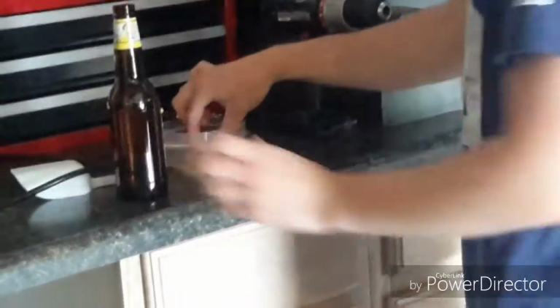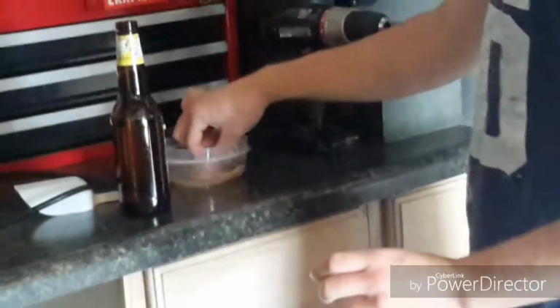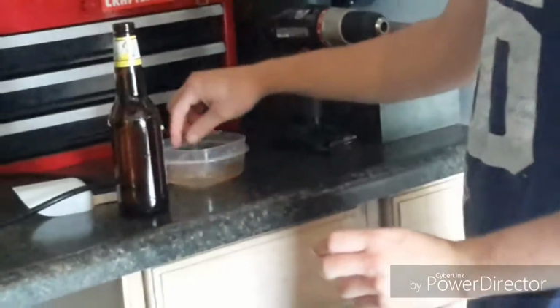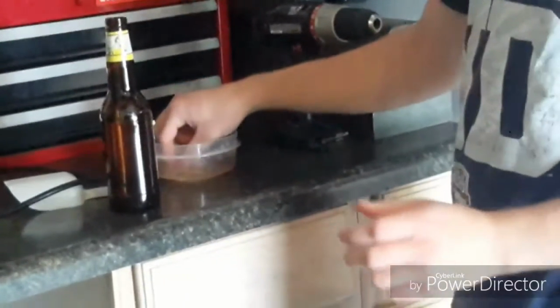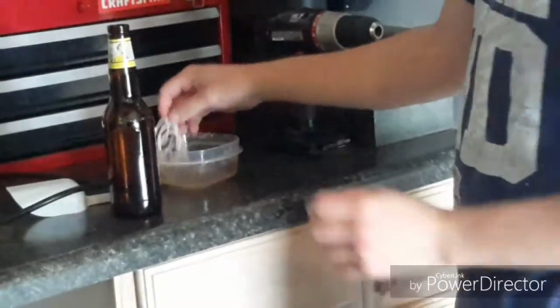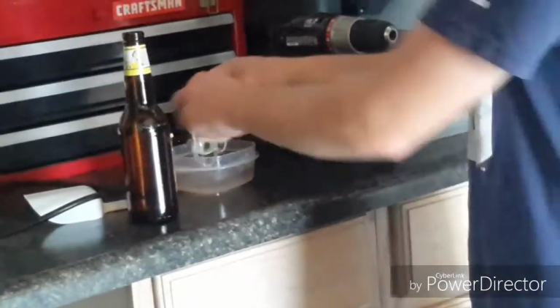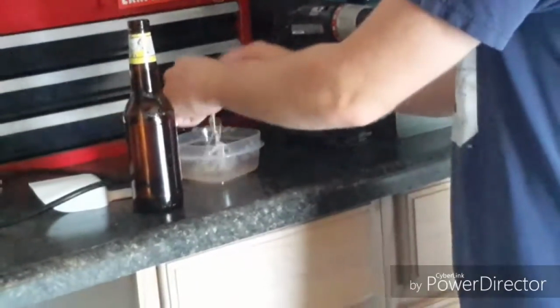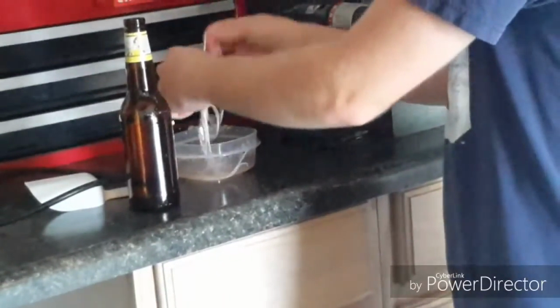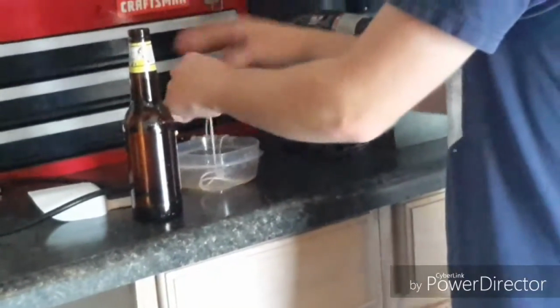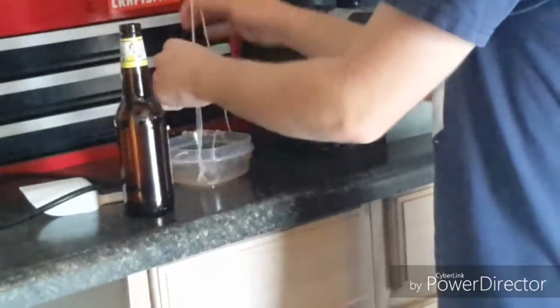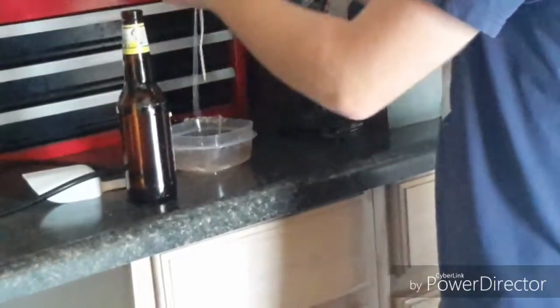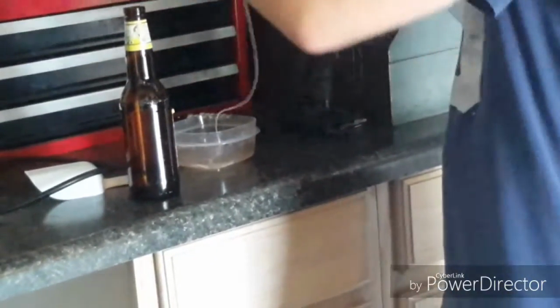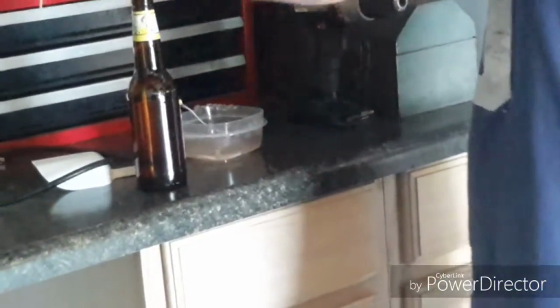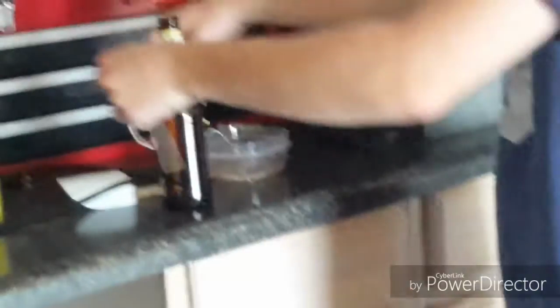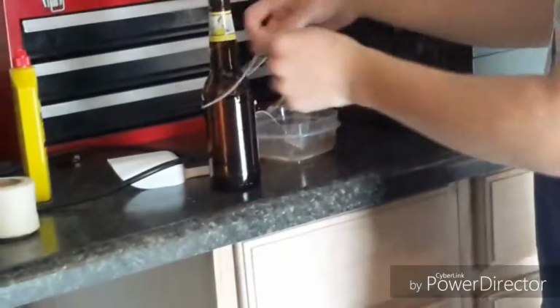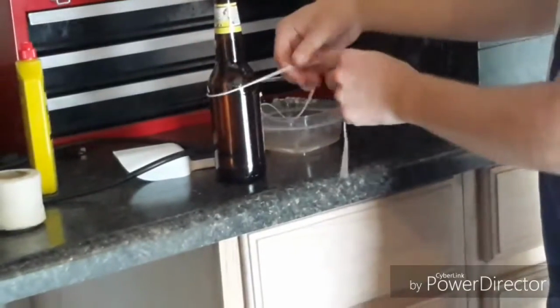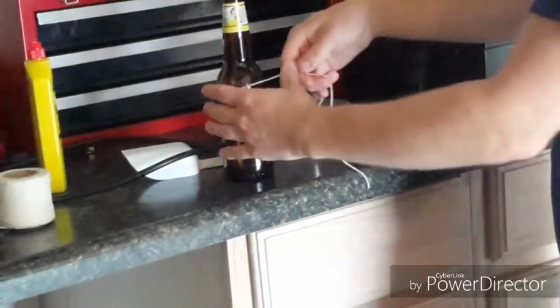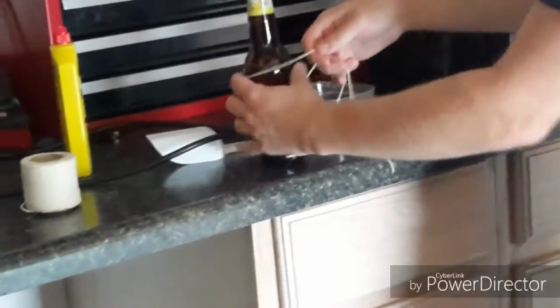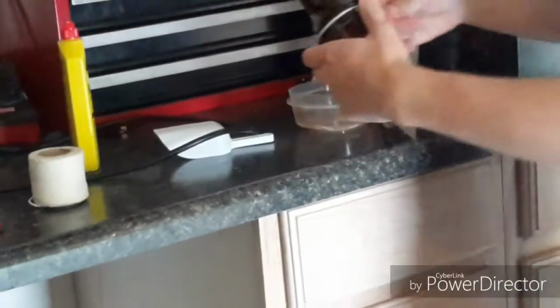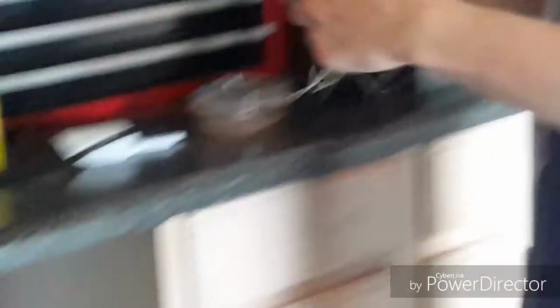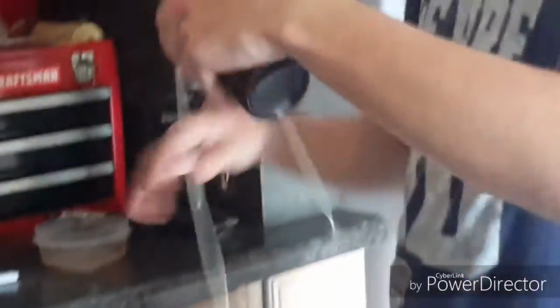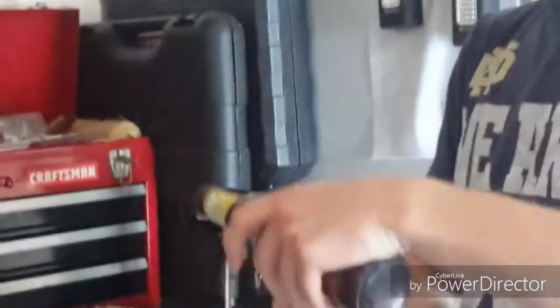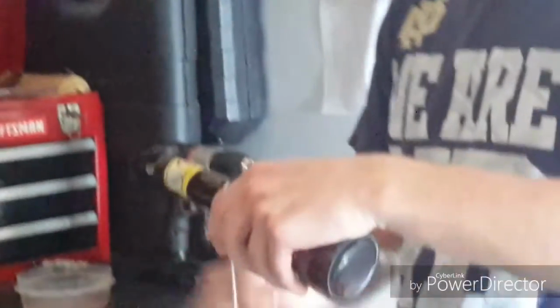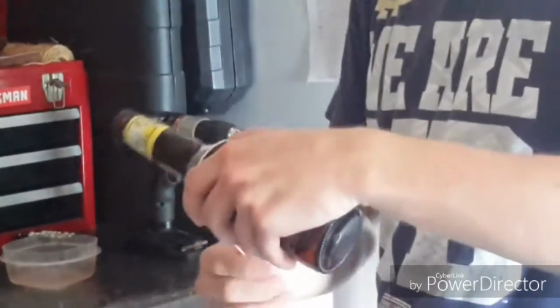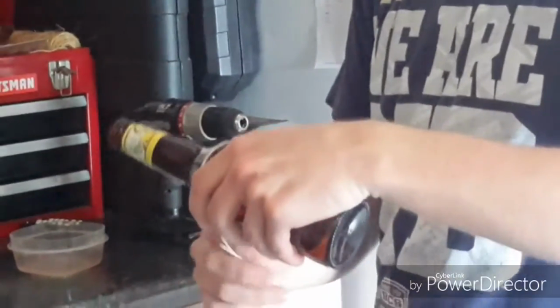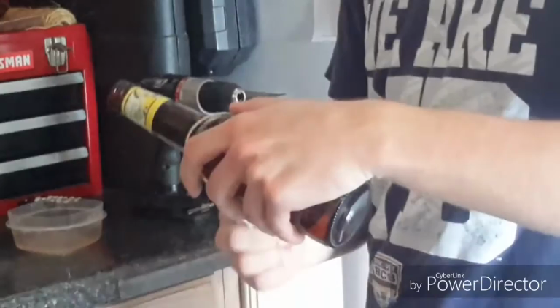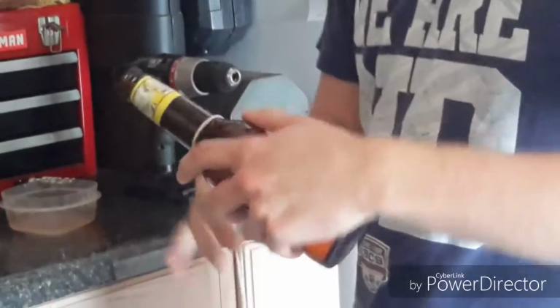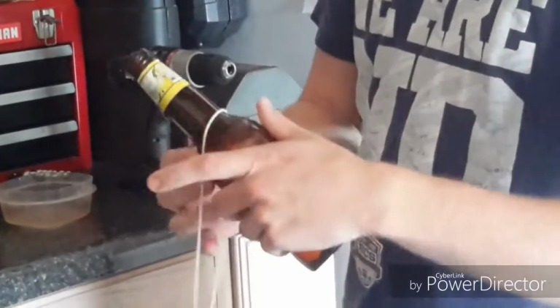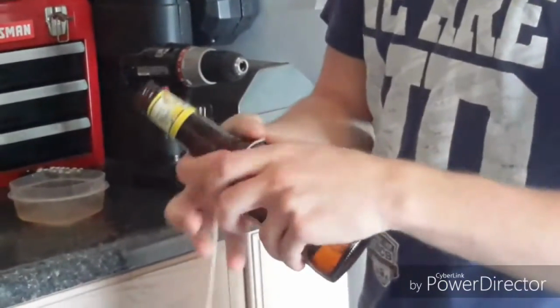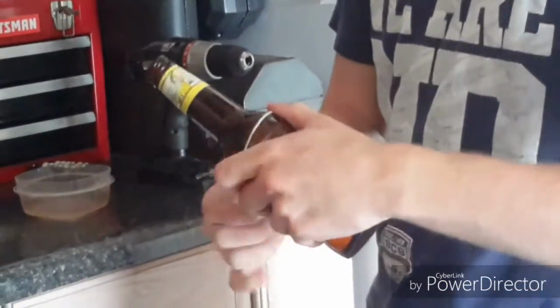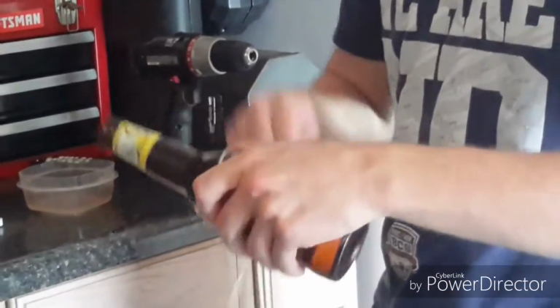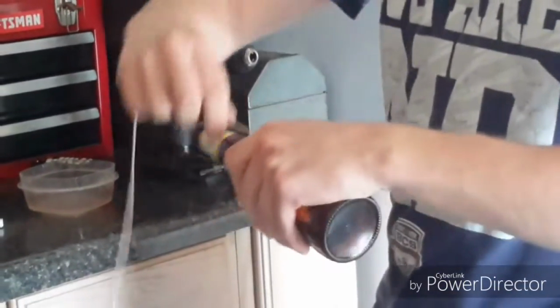Next you want to get thread and you want to put it in lighter fluid, and then once you have that in lighter fluid you want to tie it around where you want it. Just make sure when you are putting it on that you want it in the right spot.